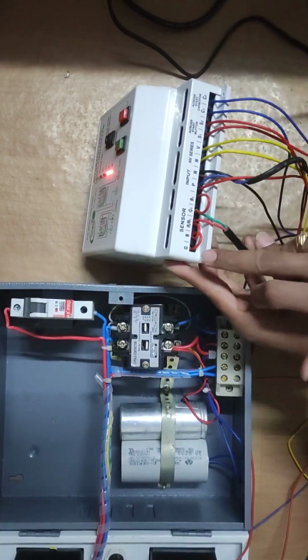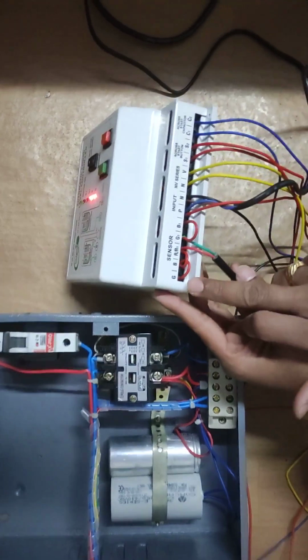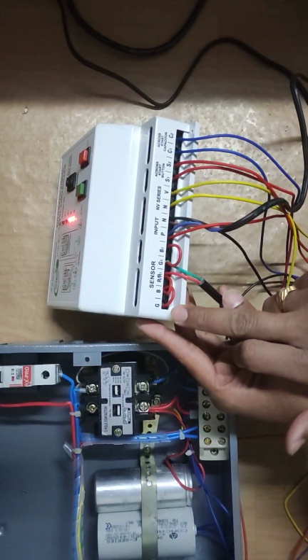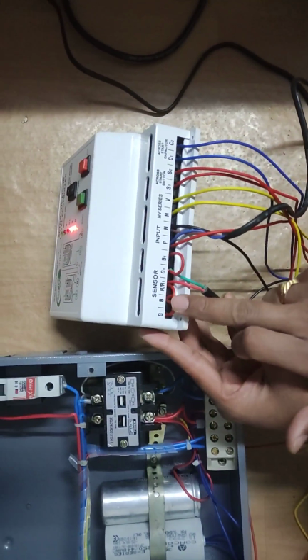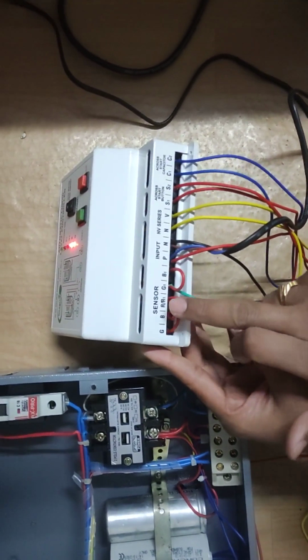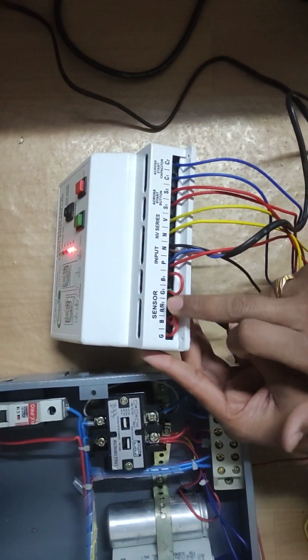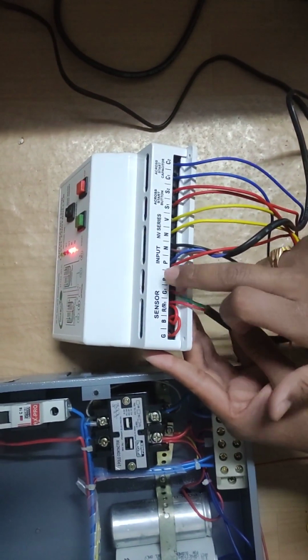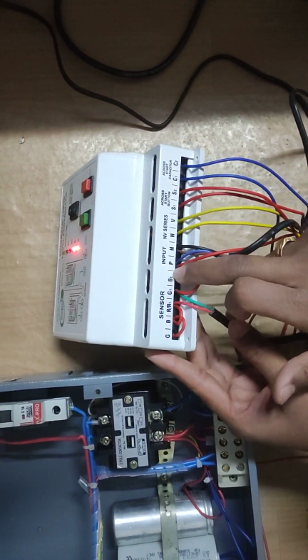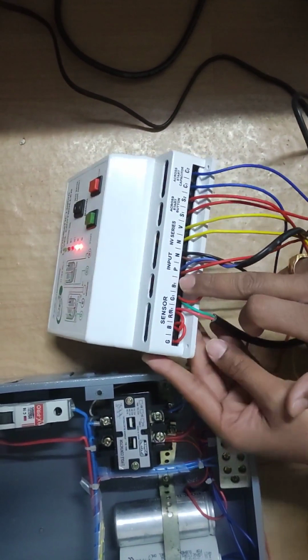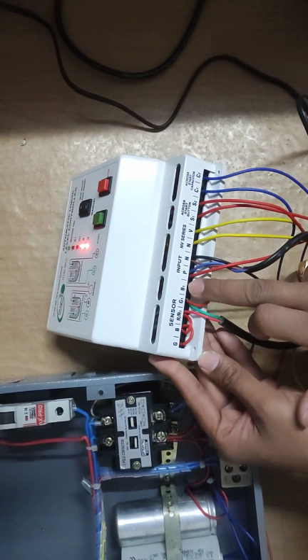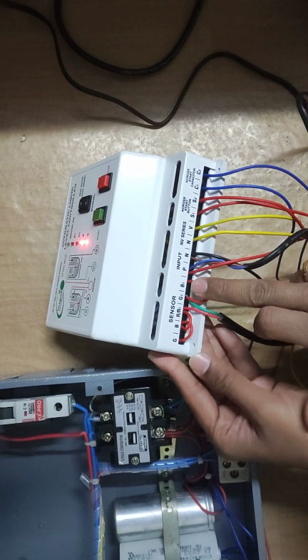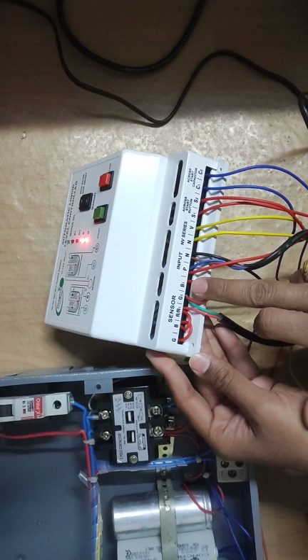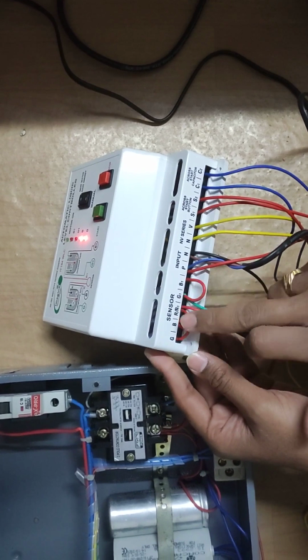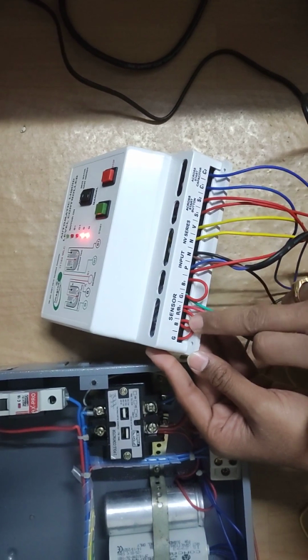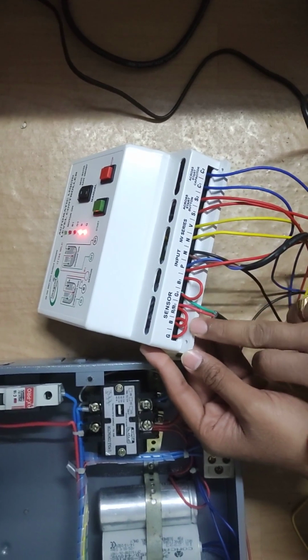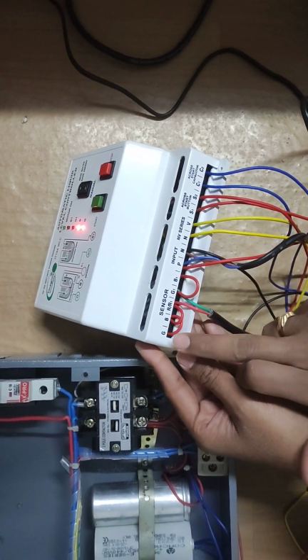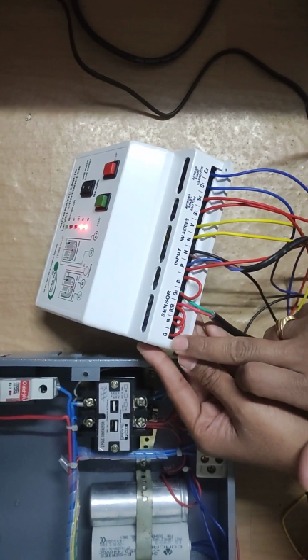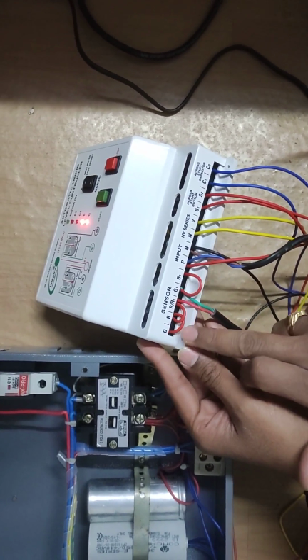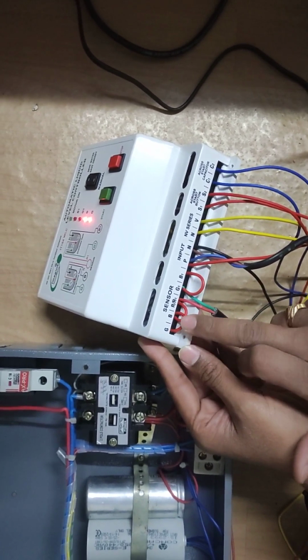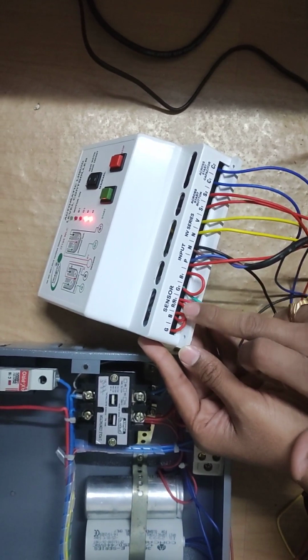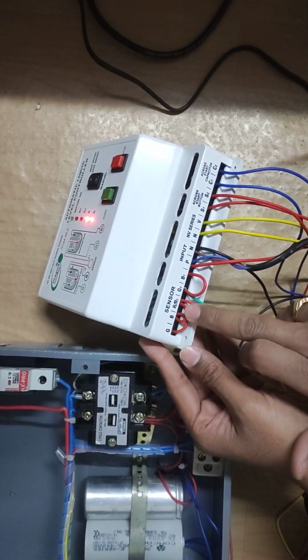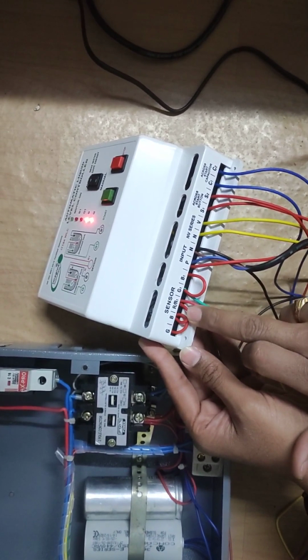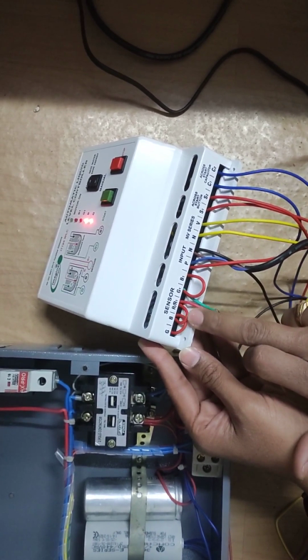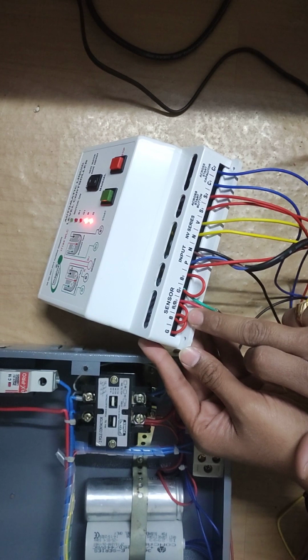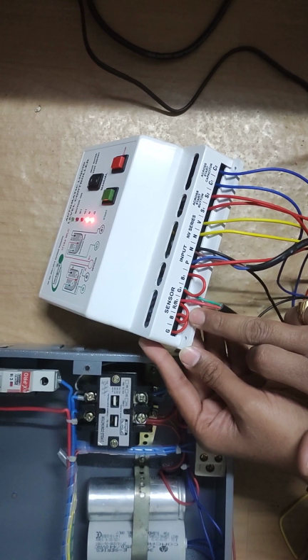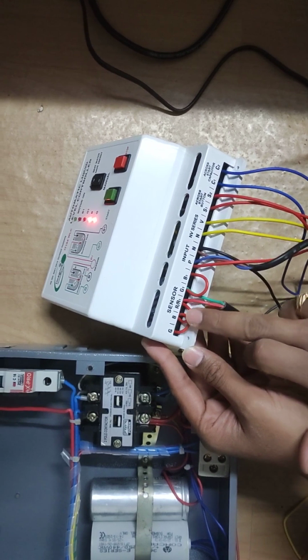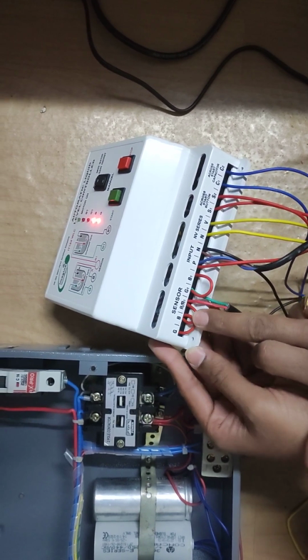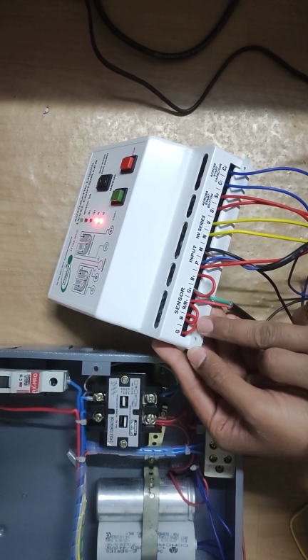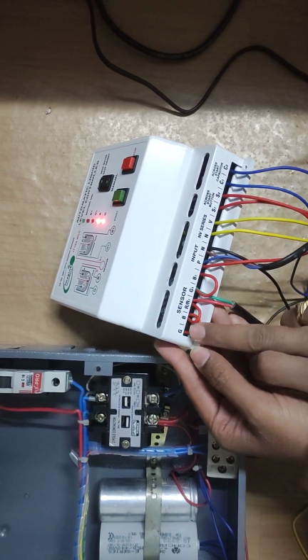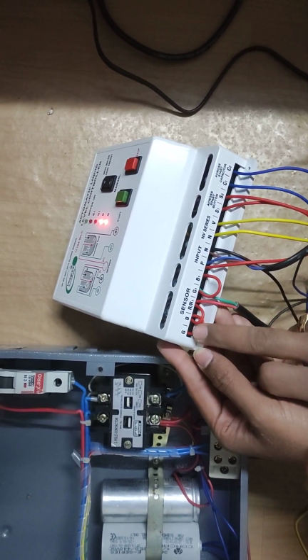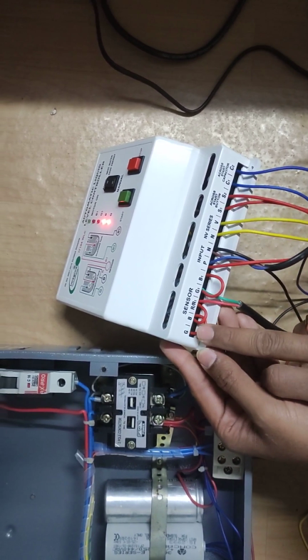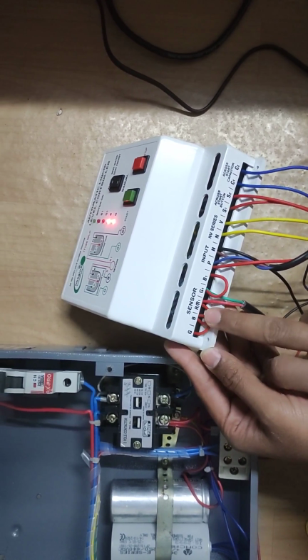Here is G, B, R, G1, B1 — this is all for sensor point. We have connected G to B and B to R loop, because there is no underground tank, so we short it.